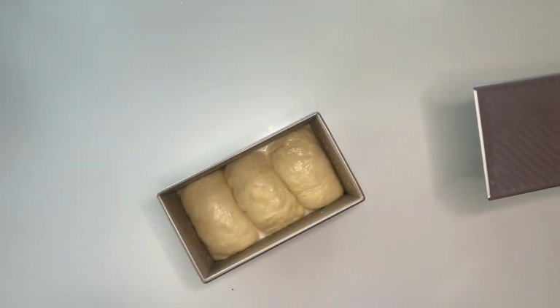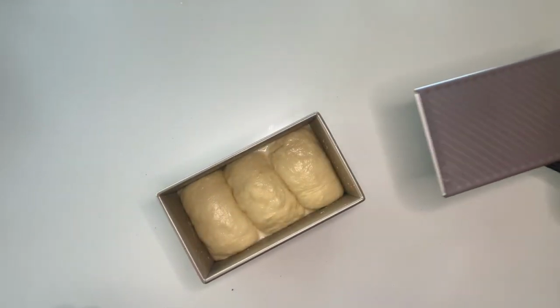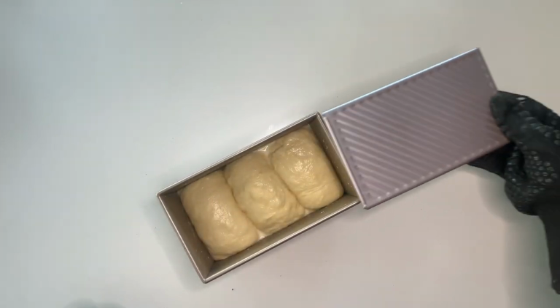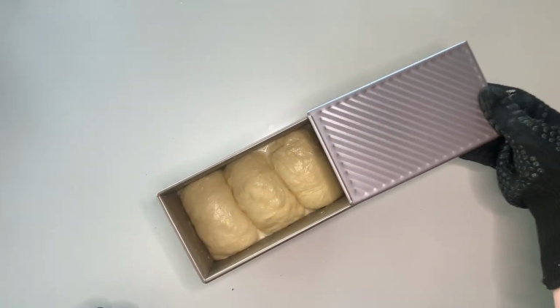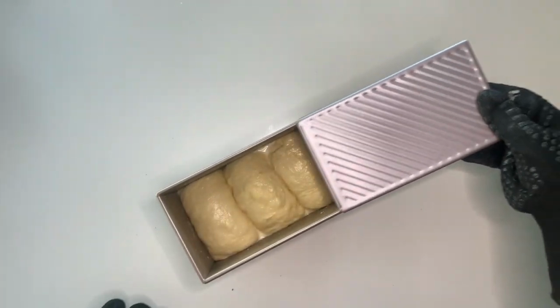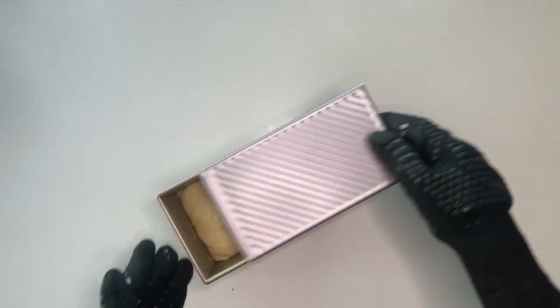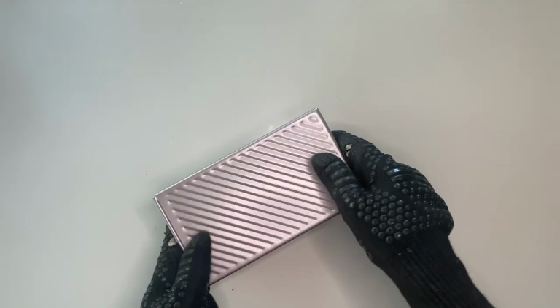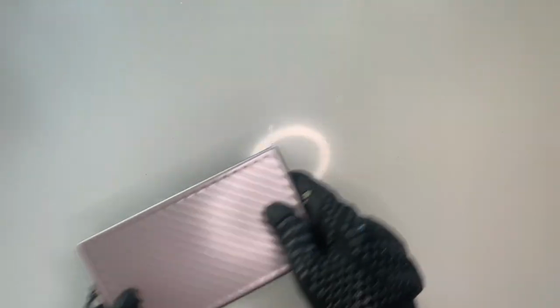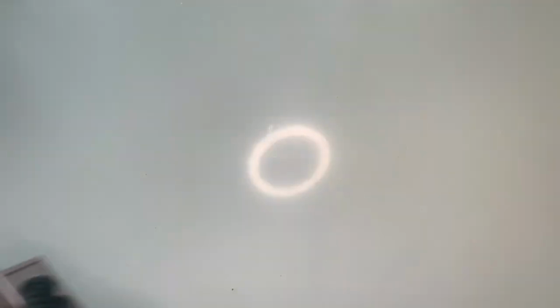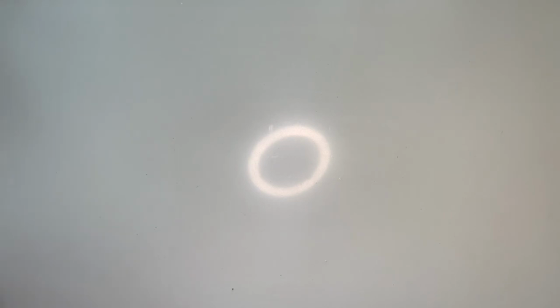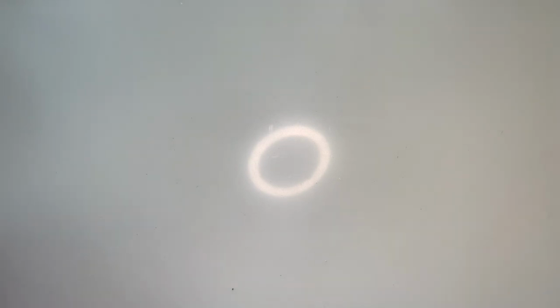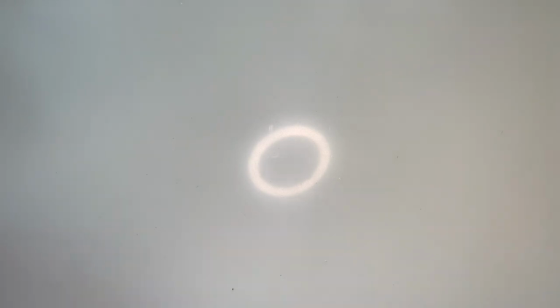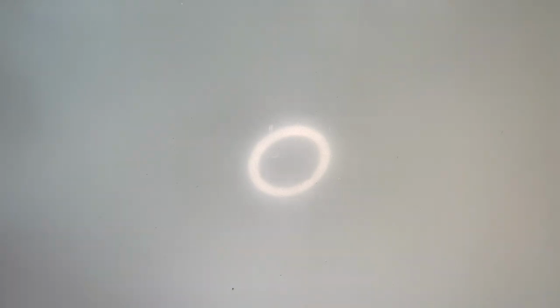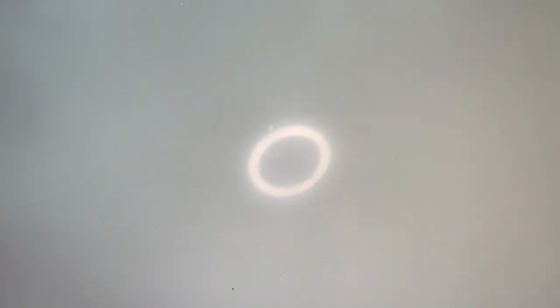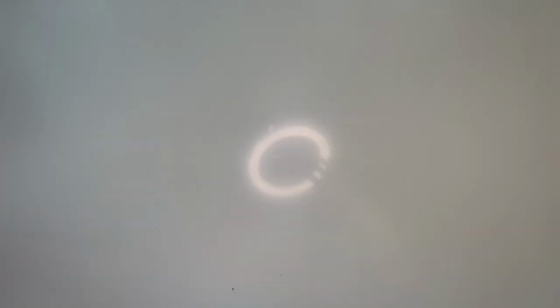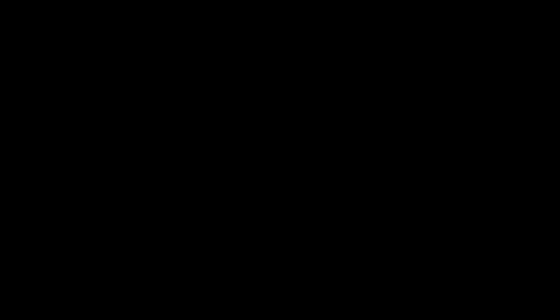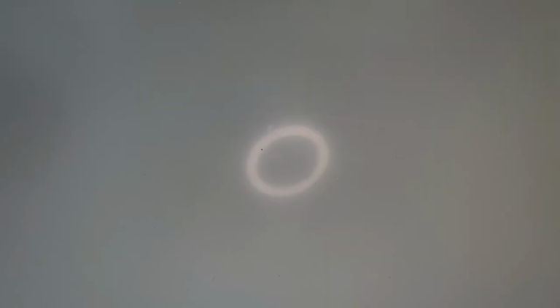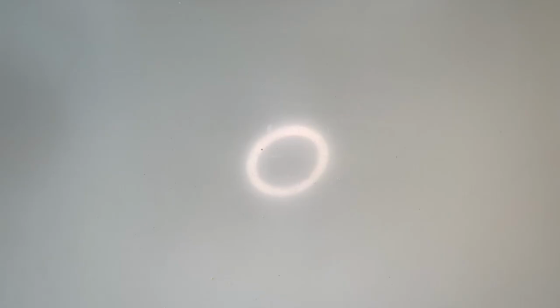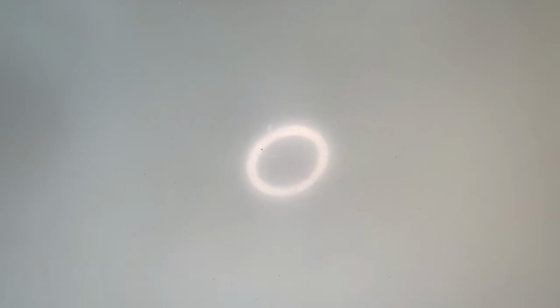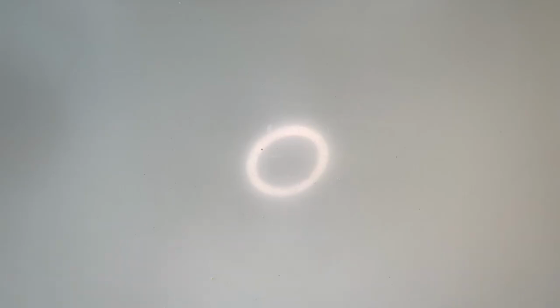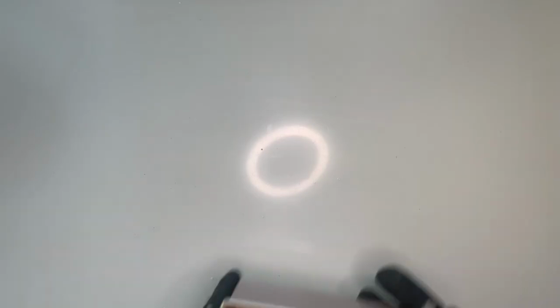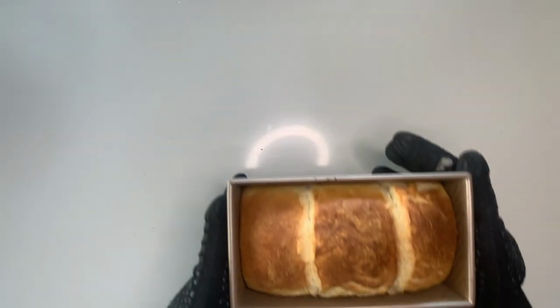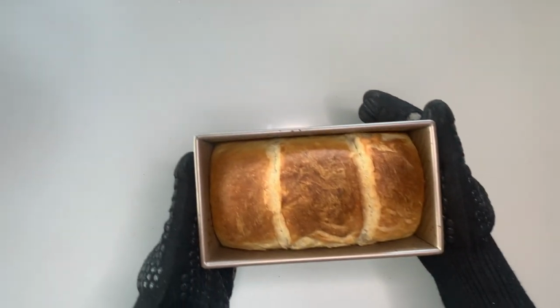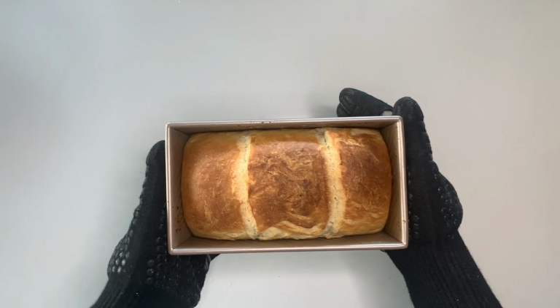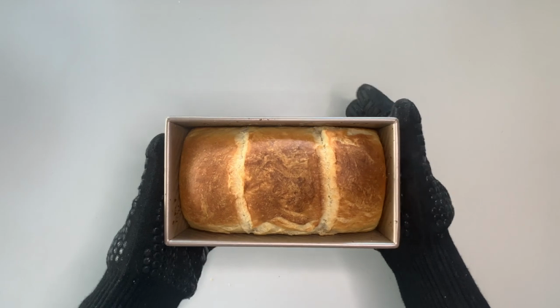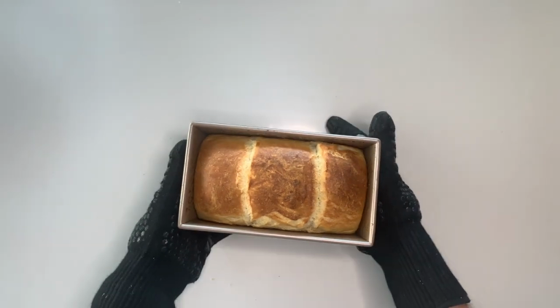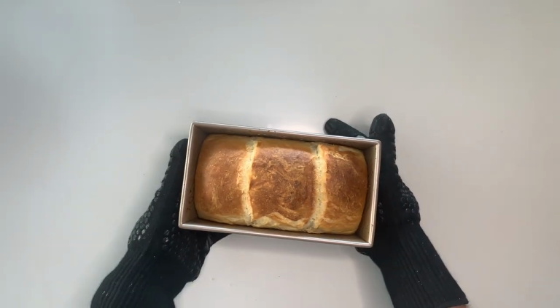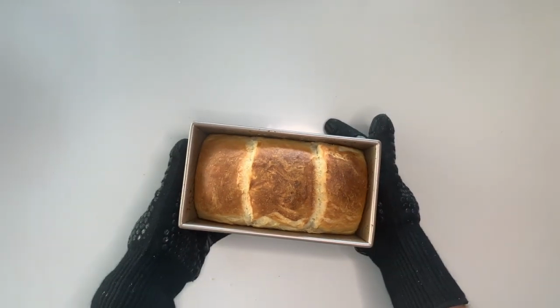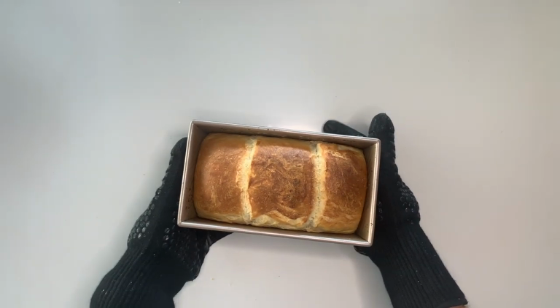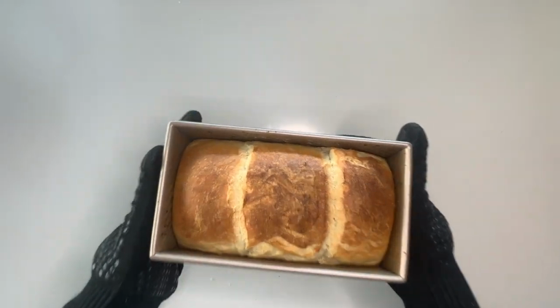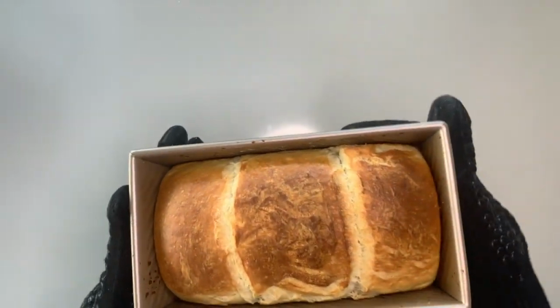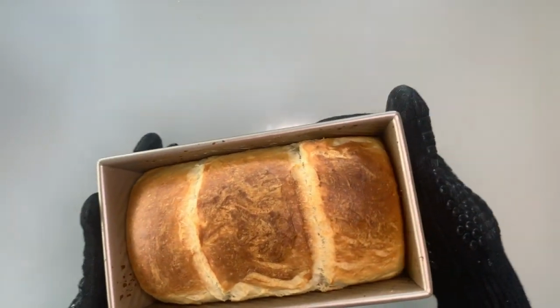After 30 minutes it's time to bake it. Put it in the oven. I would recommend opening the lid and then baking it with steam for 40 minutes, and this is what it looks like.